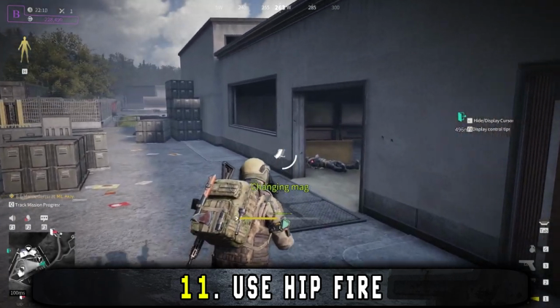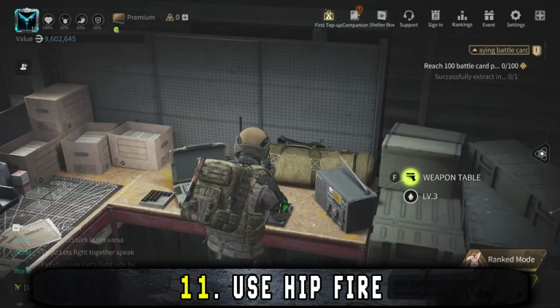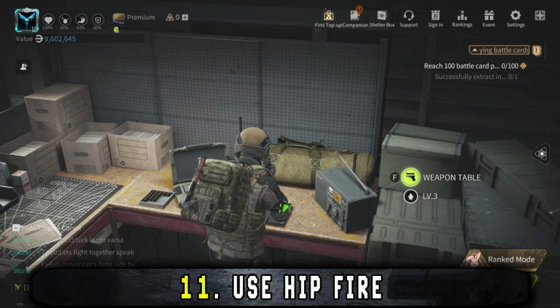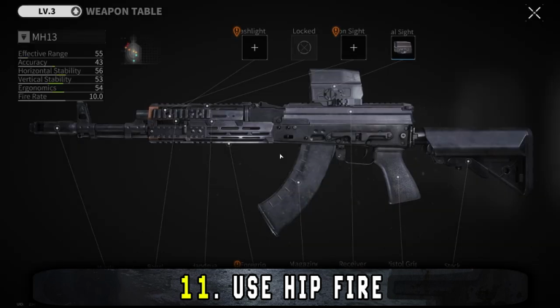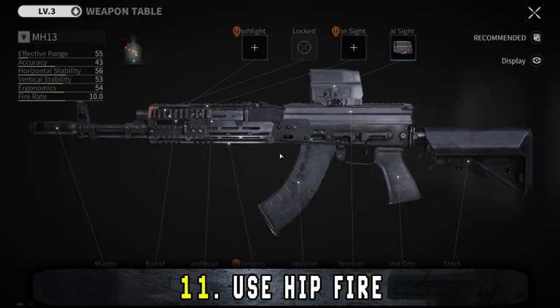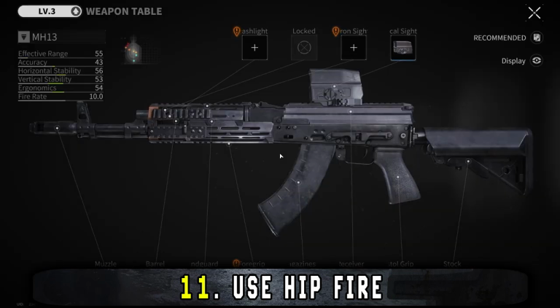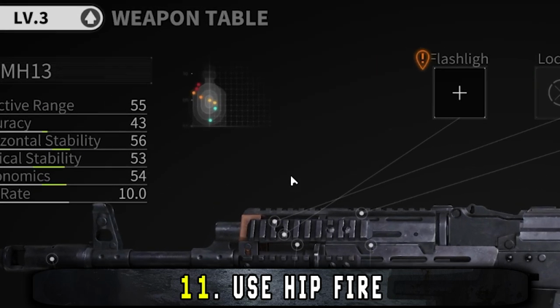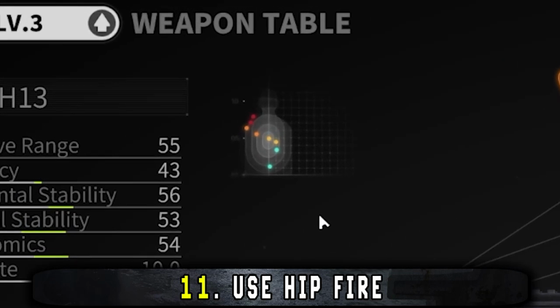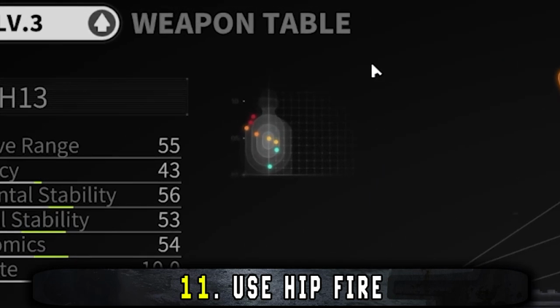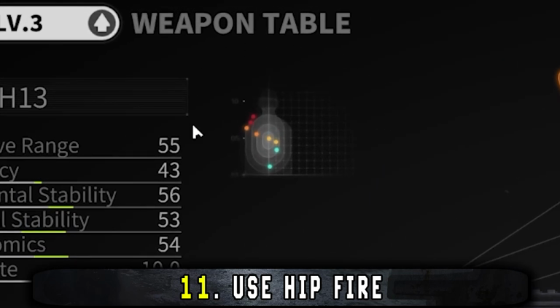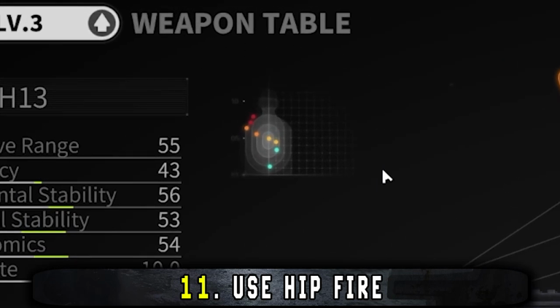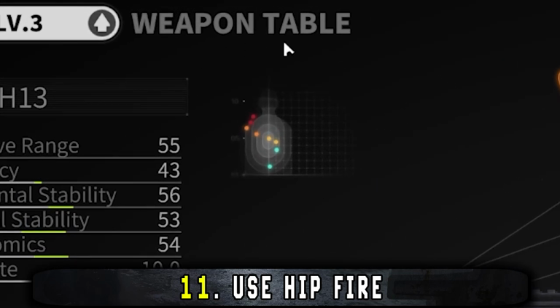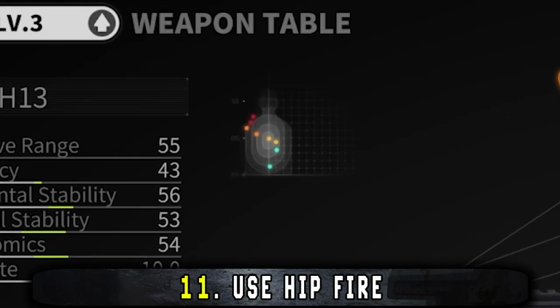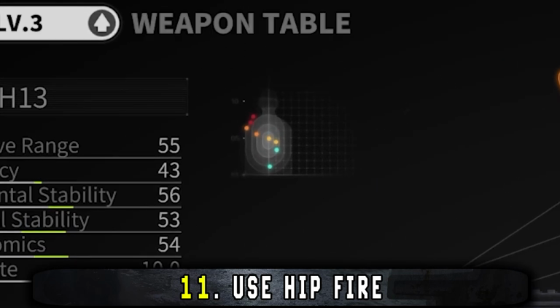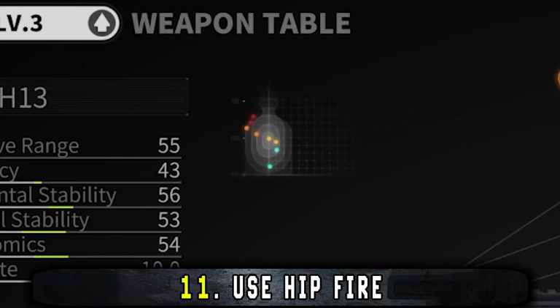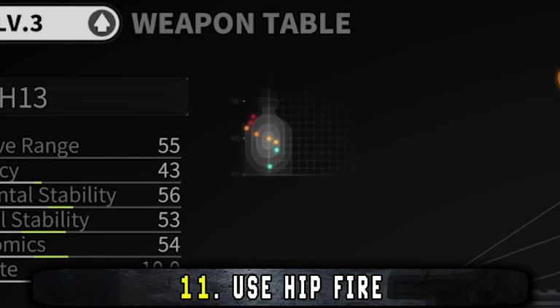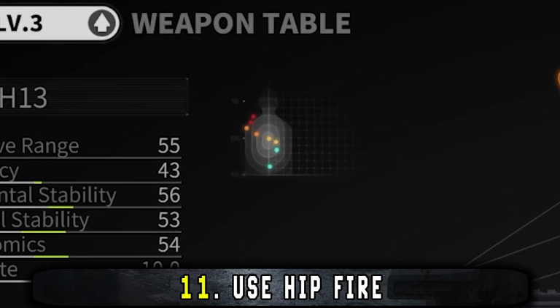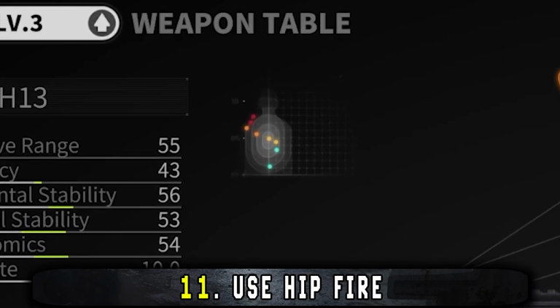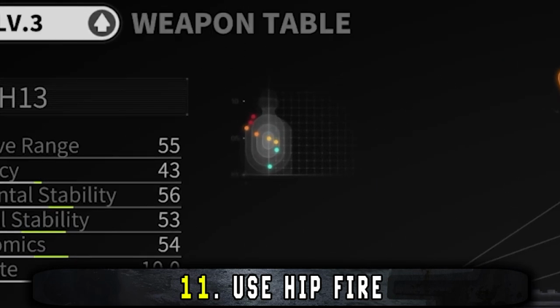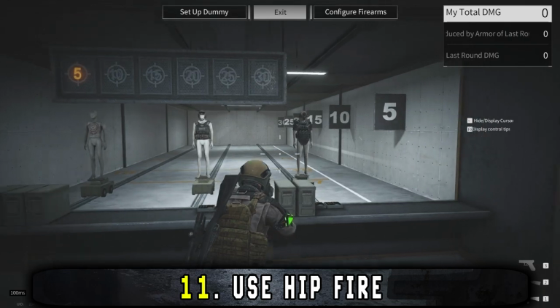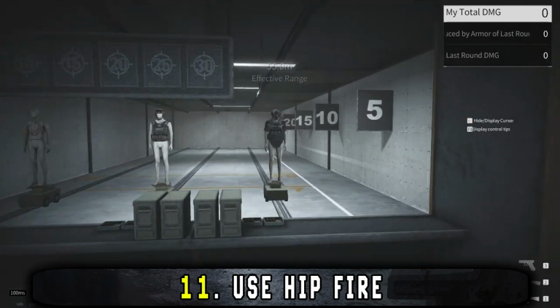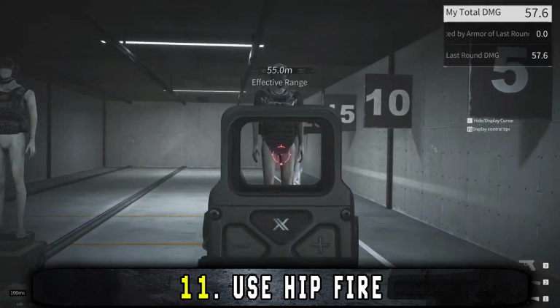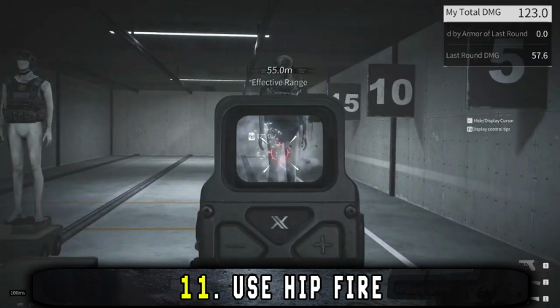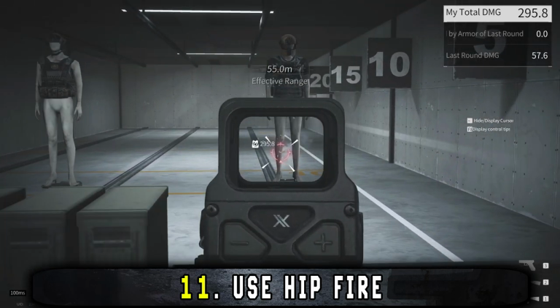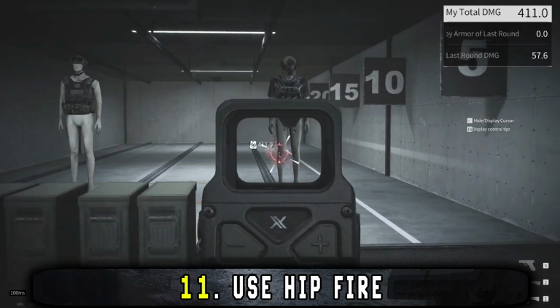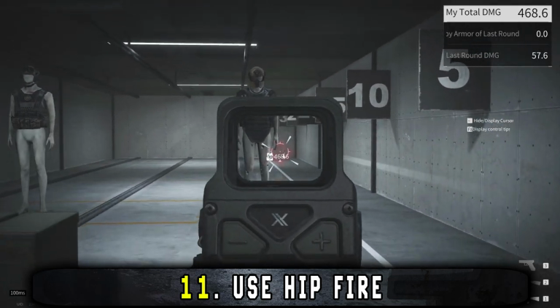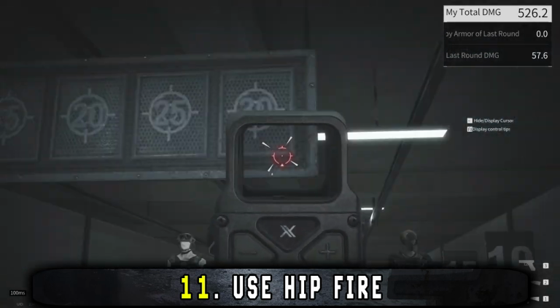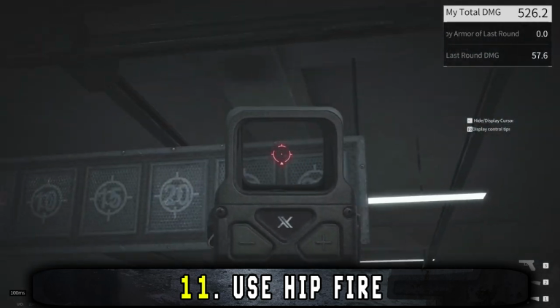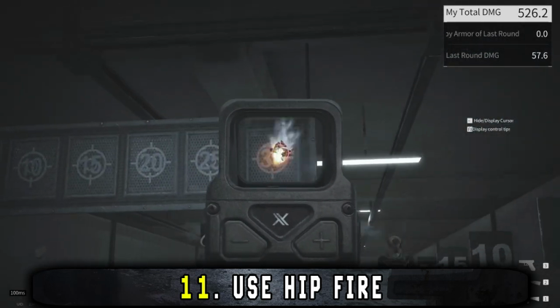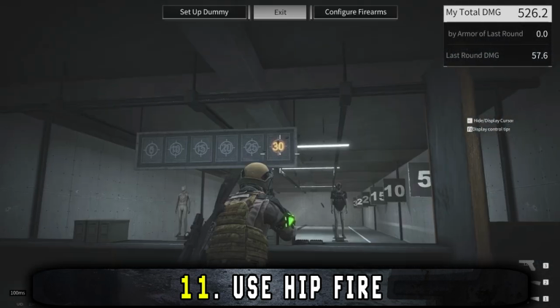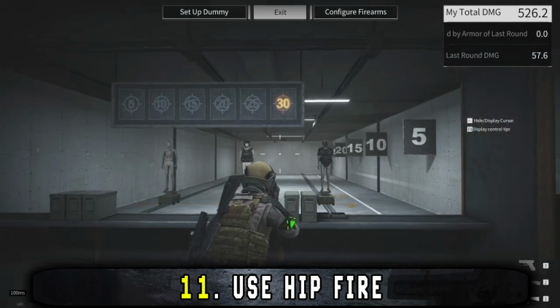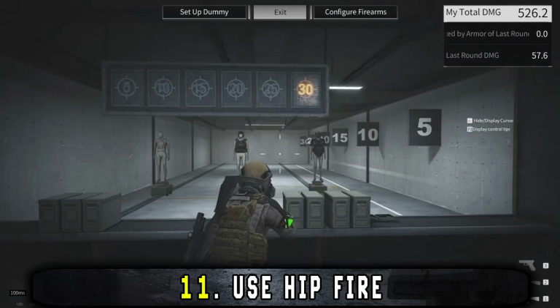I recommend checking the spread pattern of your weapon while in the shelter to see how it is. This way you know how you should compensate for it. Do a bit of testing with this to see what fits you the most.